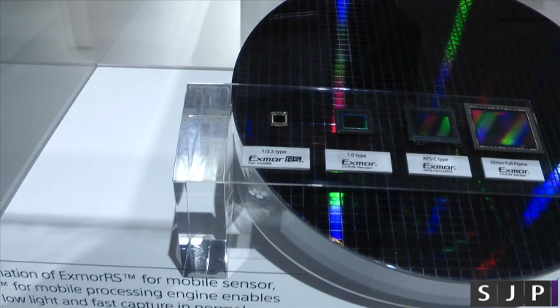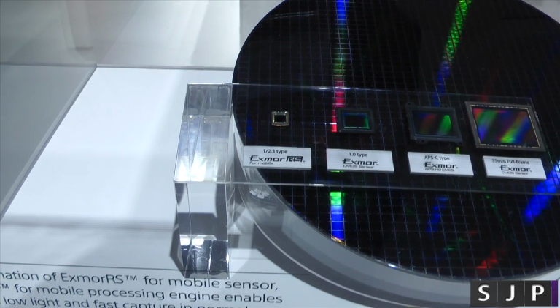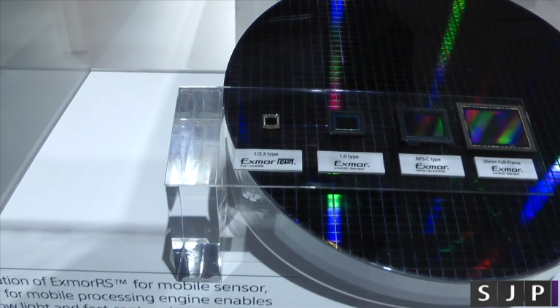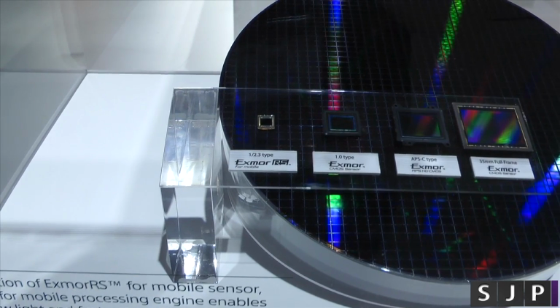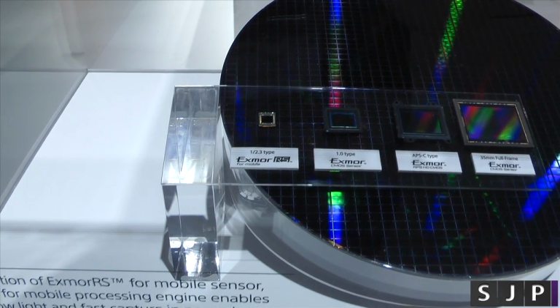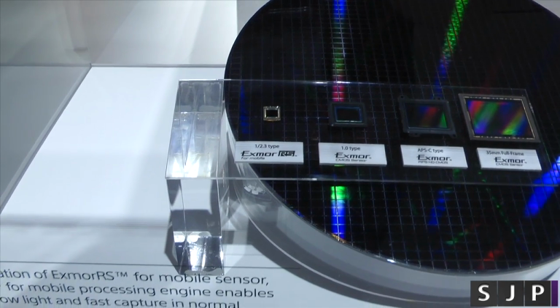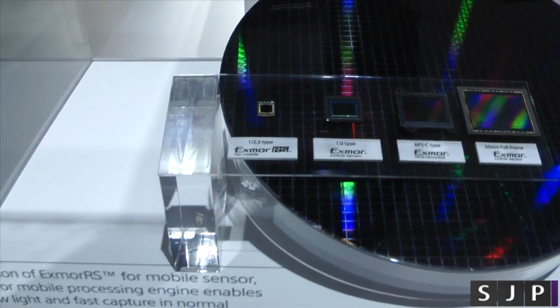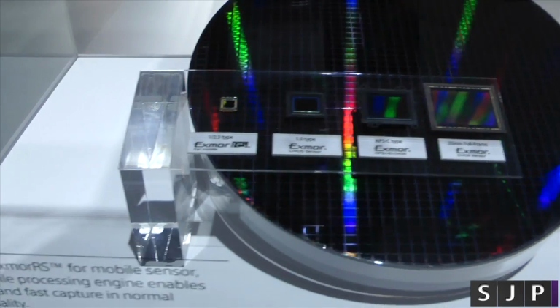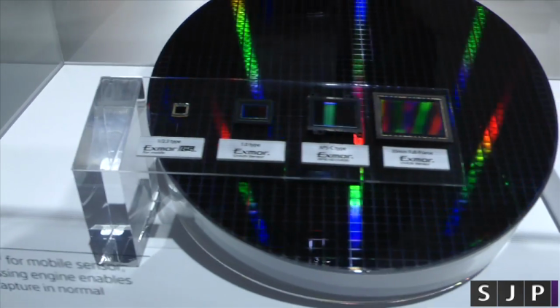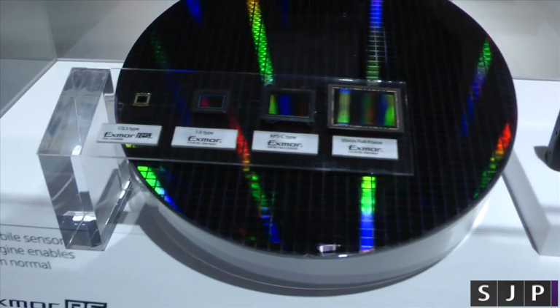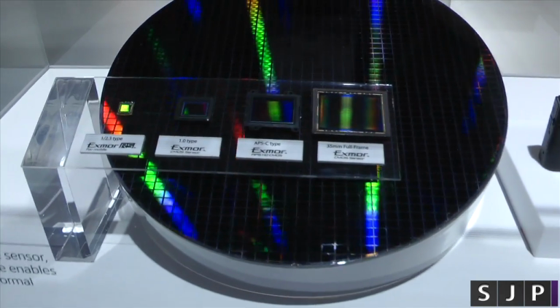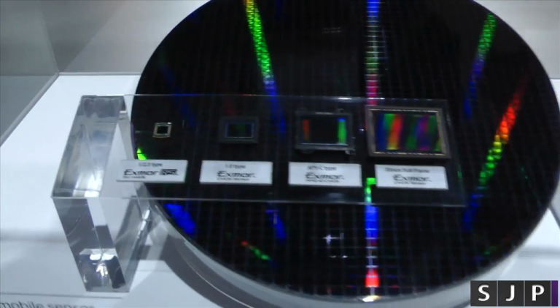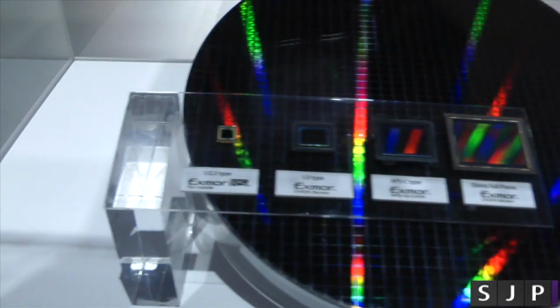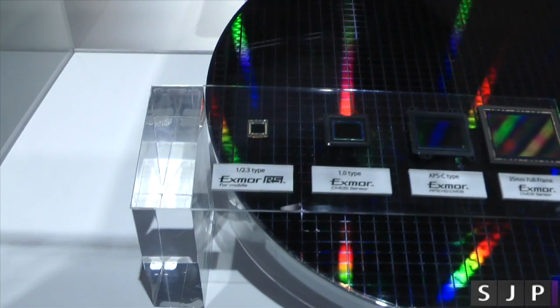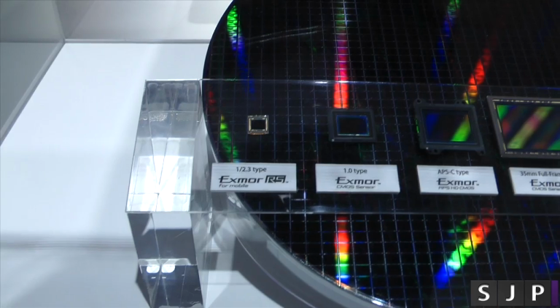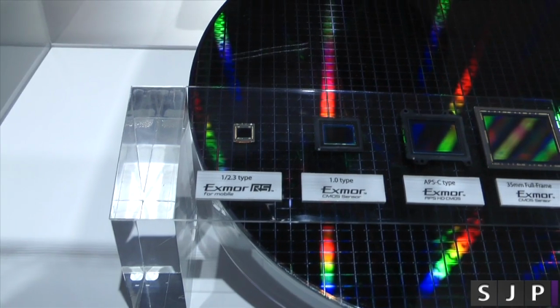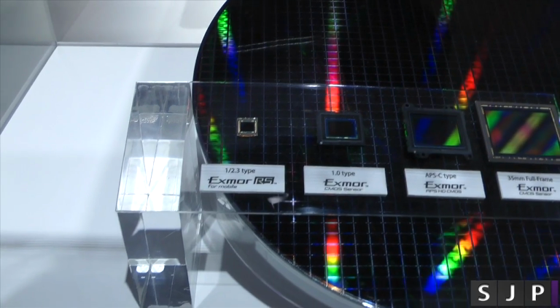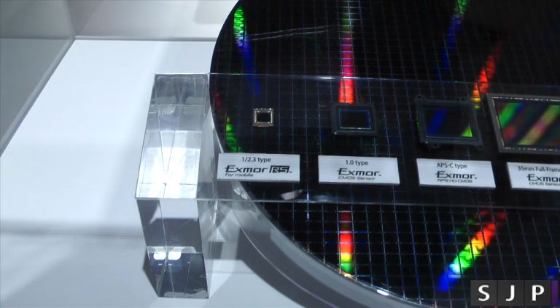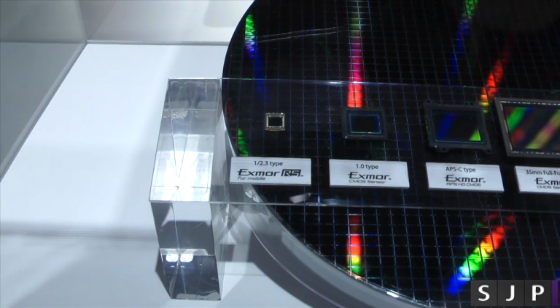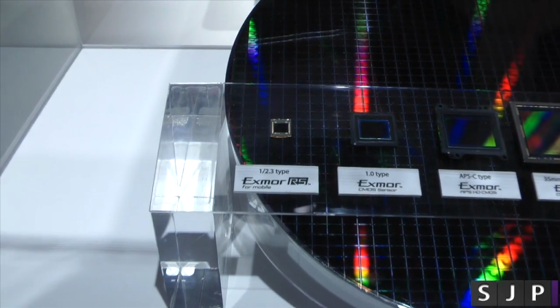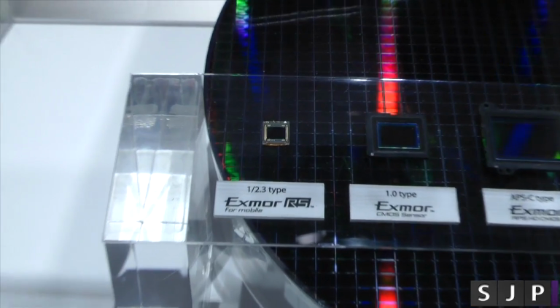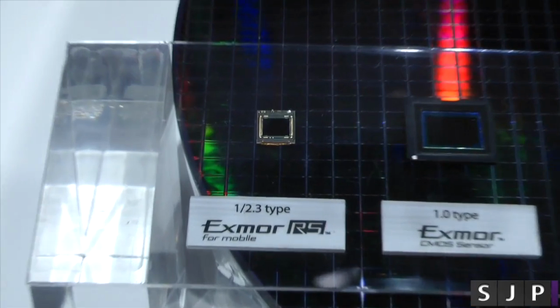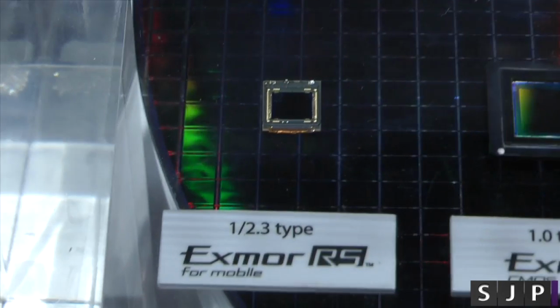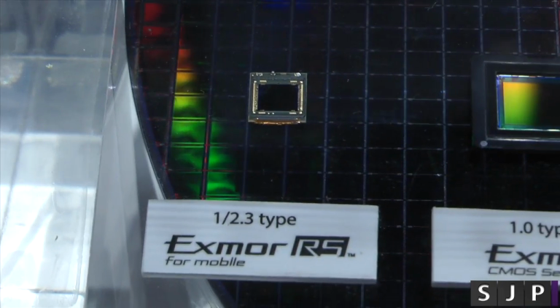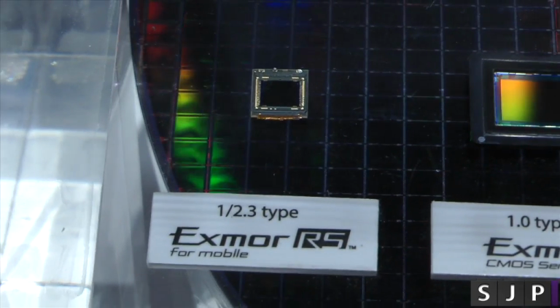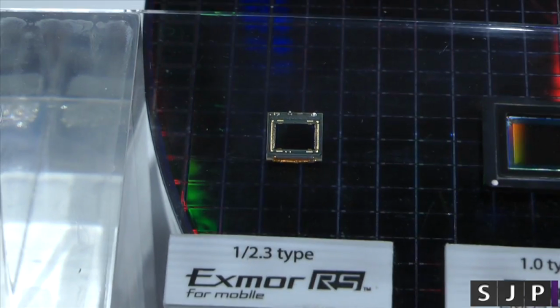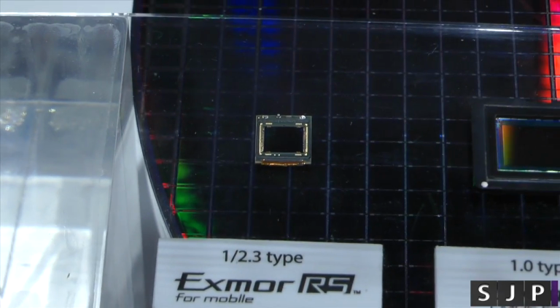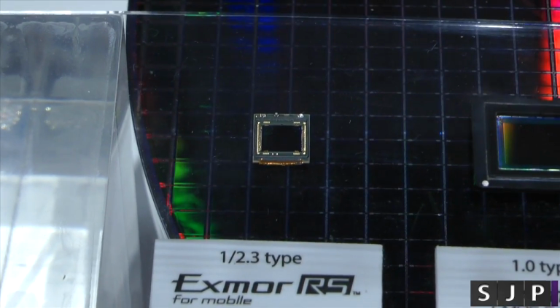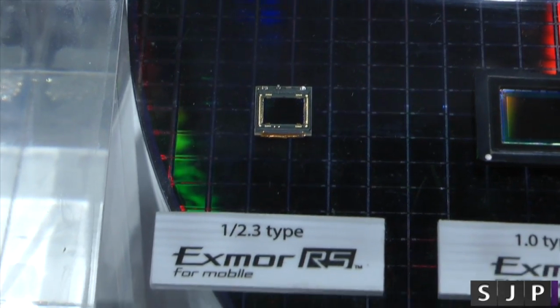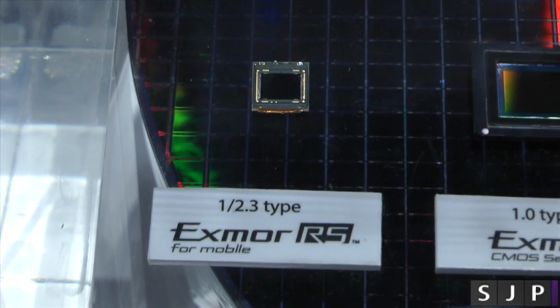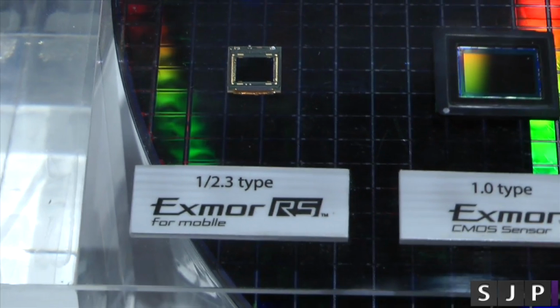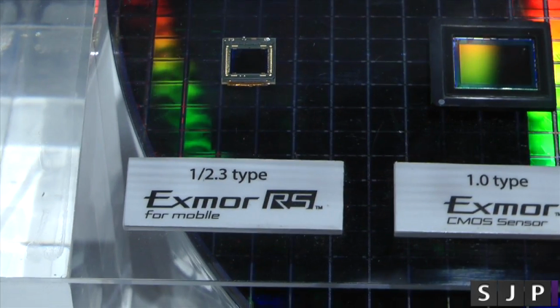Hey everybody, Sam back once again. I am back at the Sony booth and we're actually looking at the different types of size sensors. So we've got there the one on the left on the side, this little bugger here — that's the one that goes in the Sony Xperia Z1 and Z2.